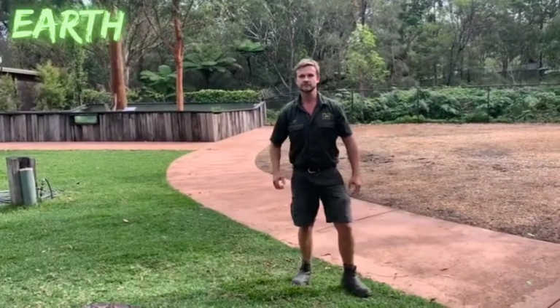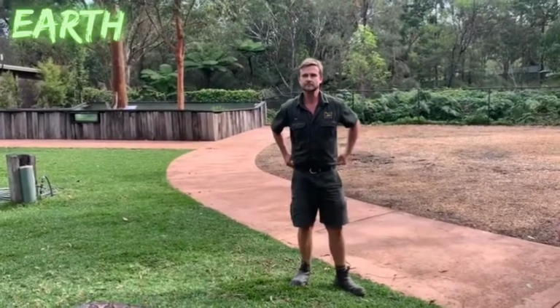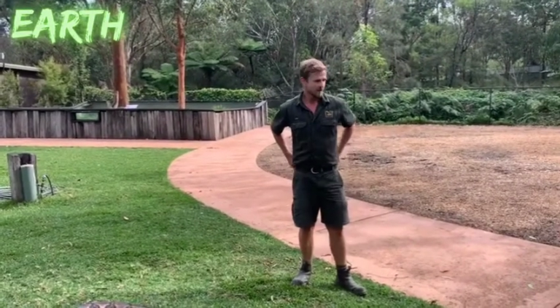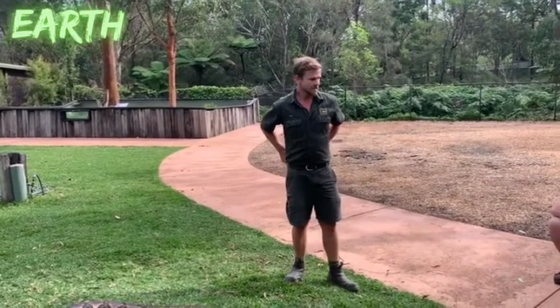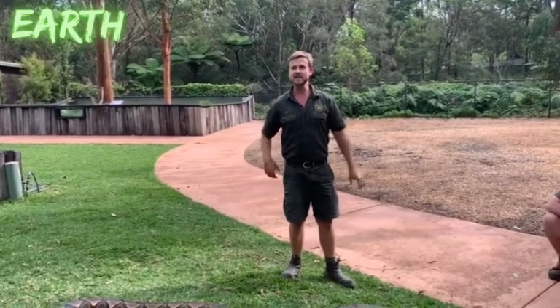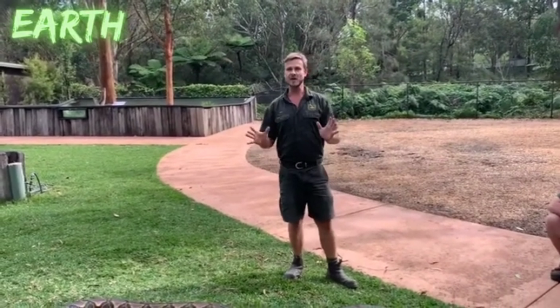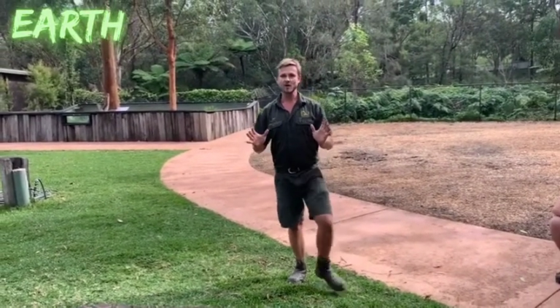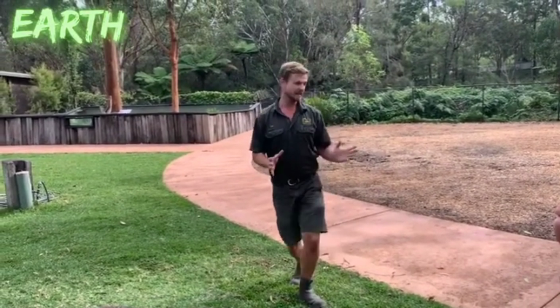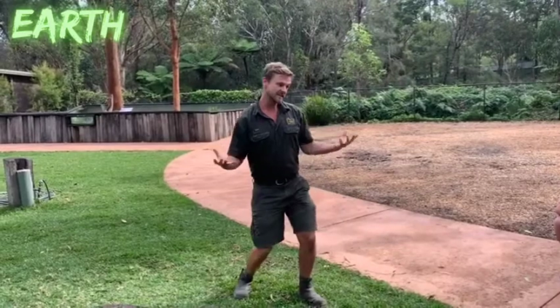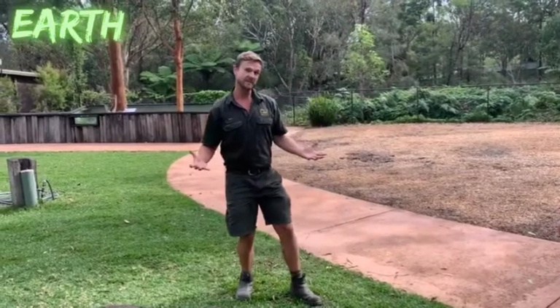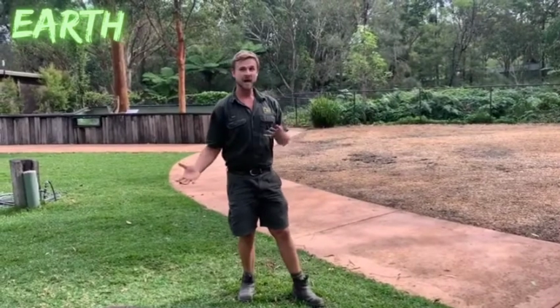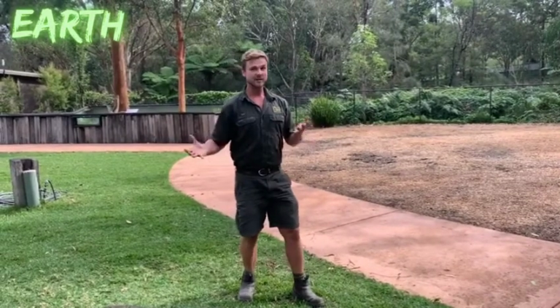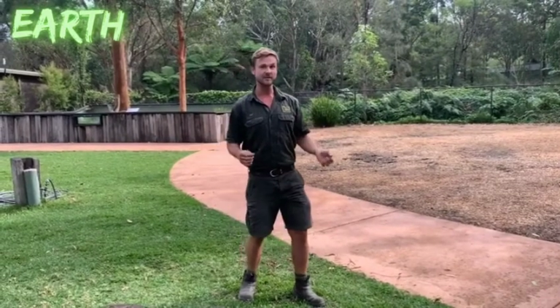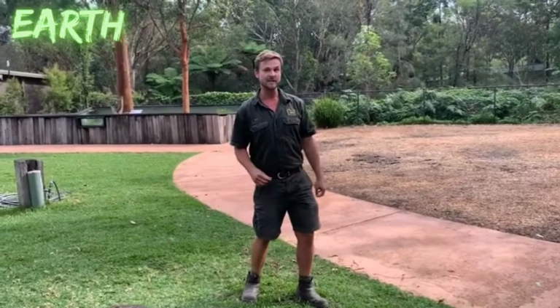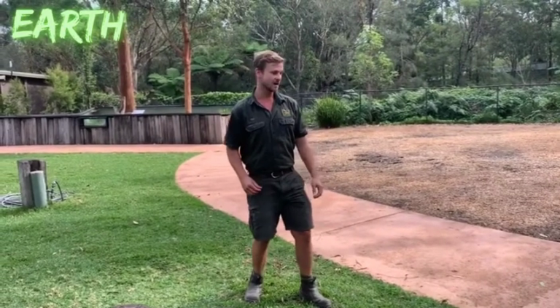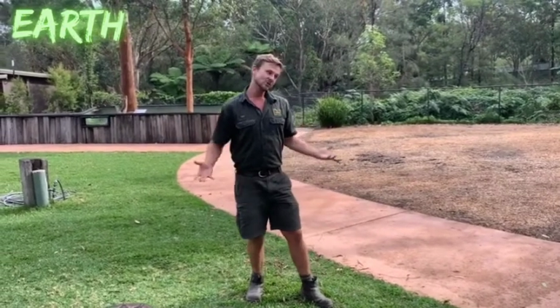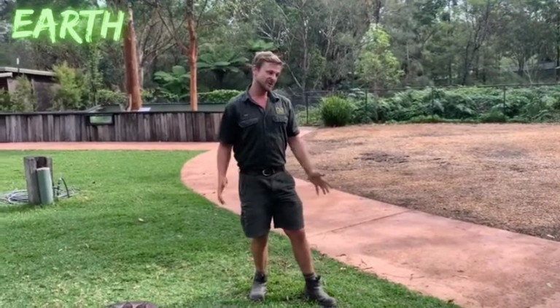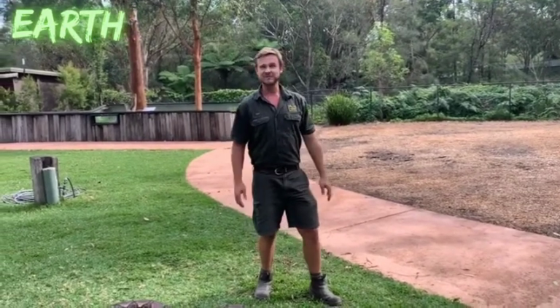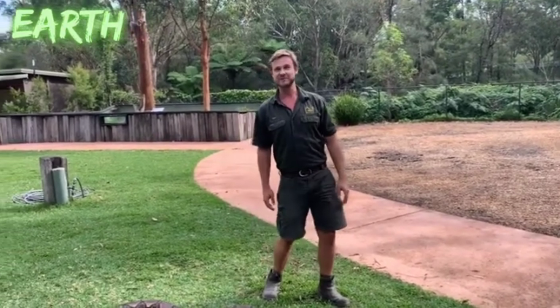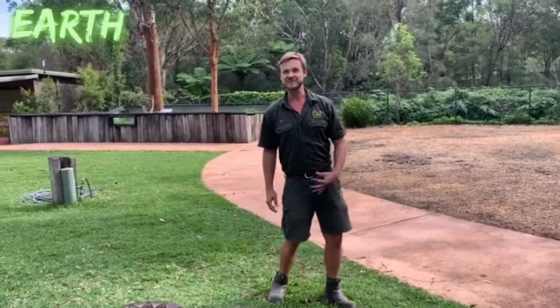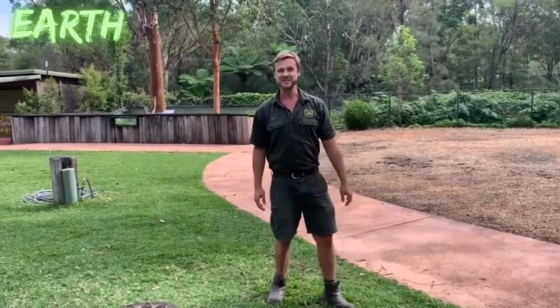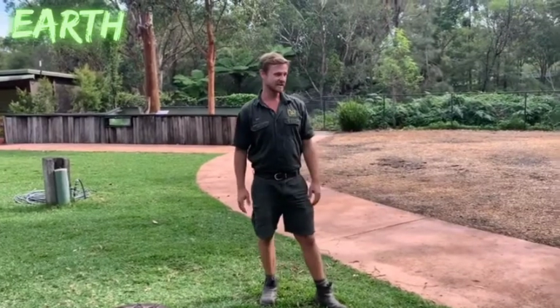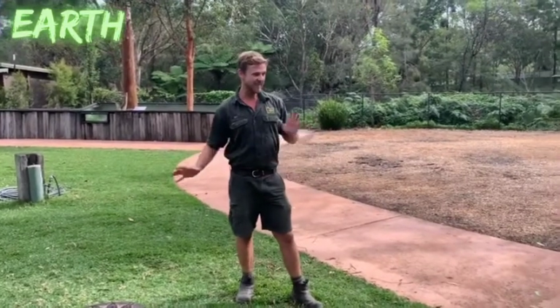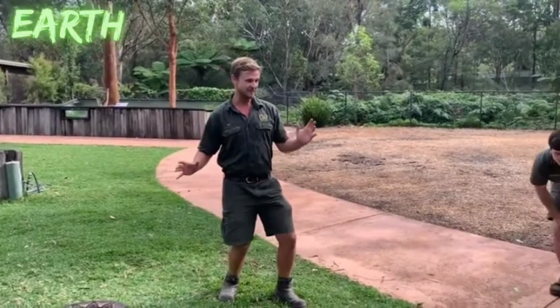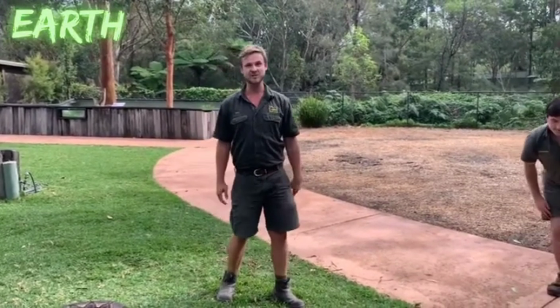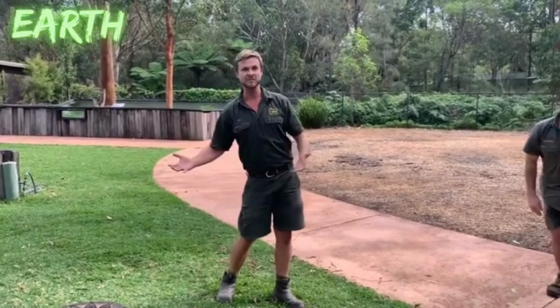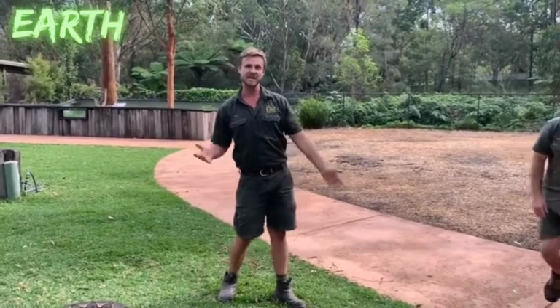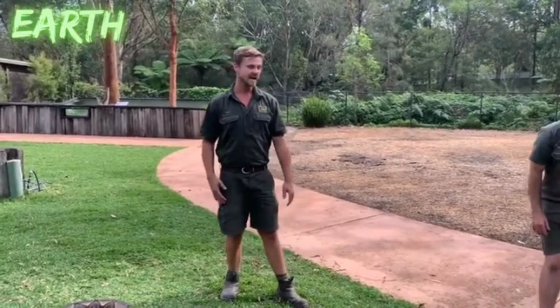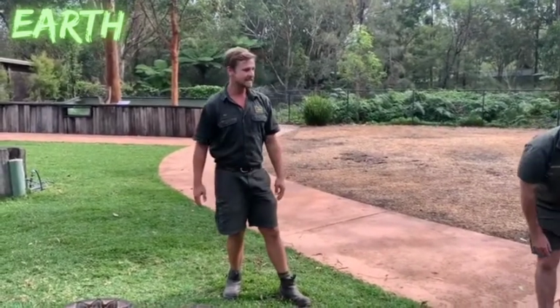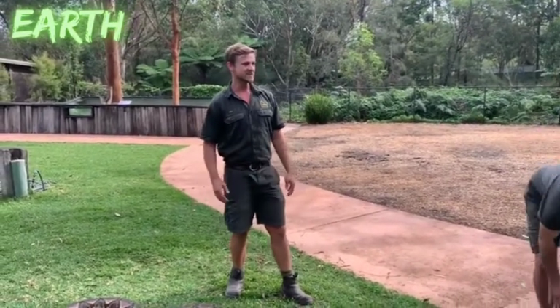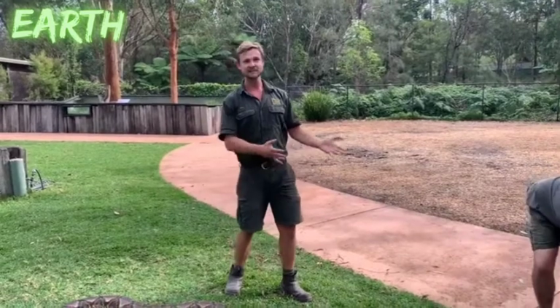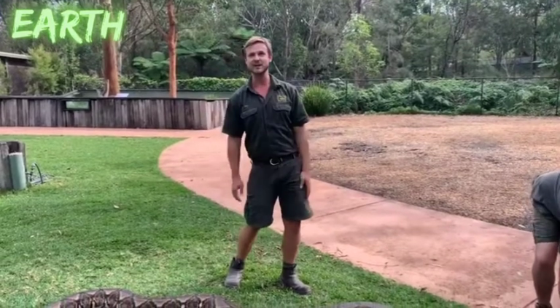How old is Monster? Monster is 15 years old. Reticulated pythons in captivity may live around 35 years, so we might be looking after Monster for another 20 years, which is pretty exciting. By that time, who knows, she might be topping the scales at 80 kilos and might get a little bit longer.